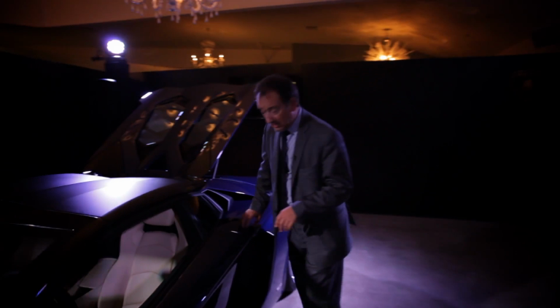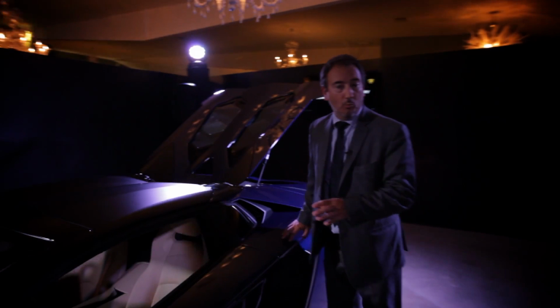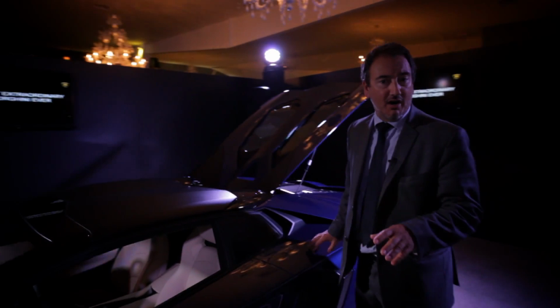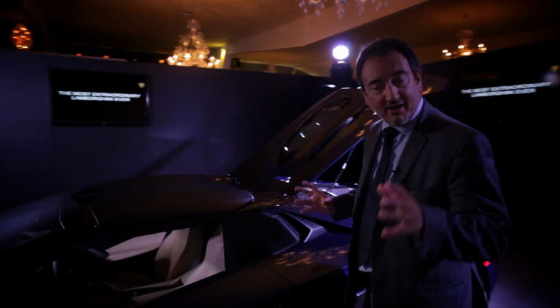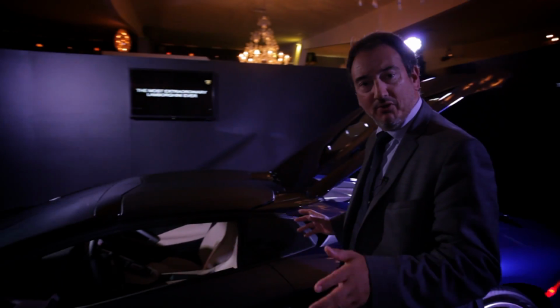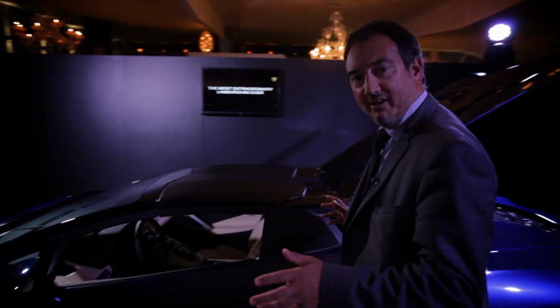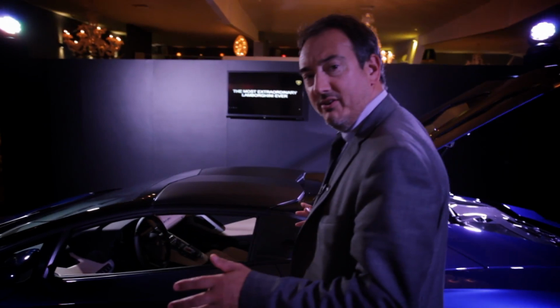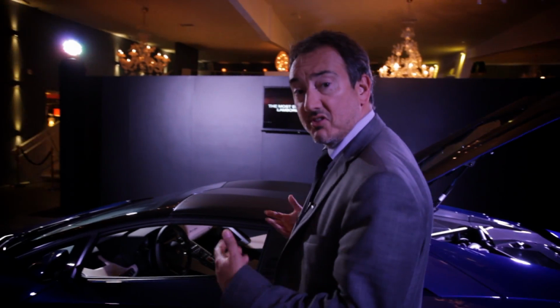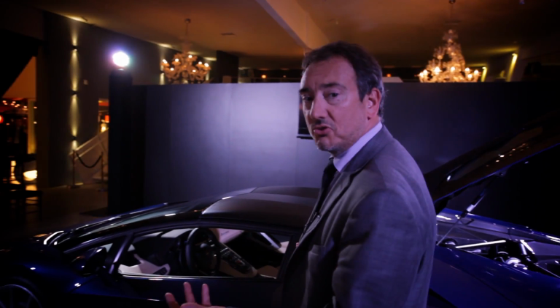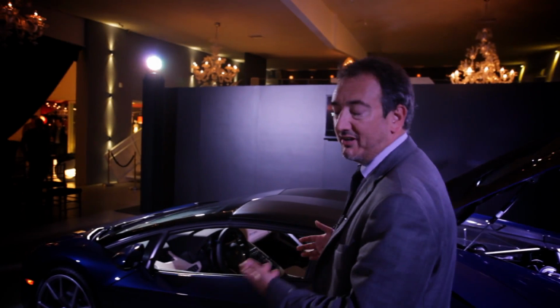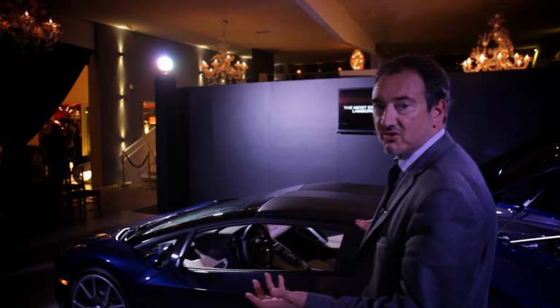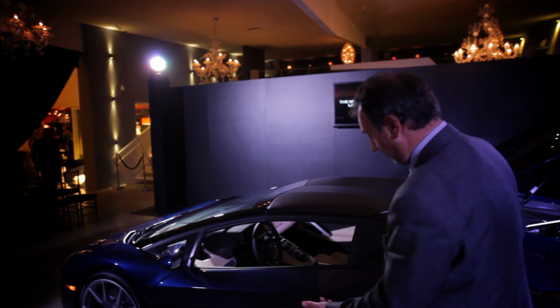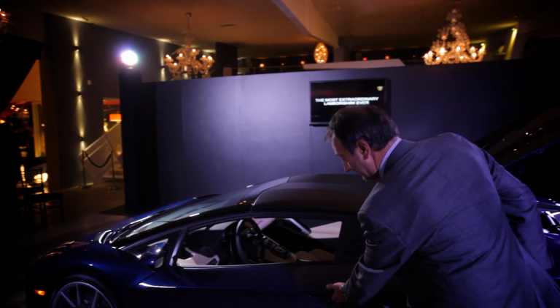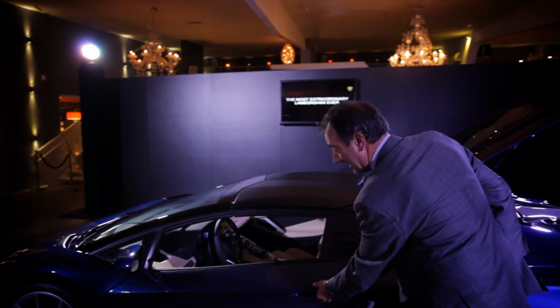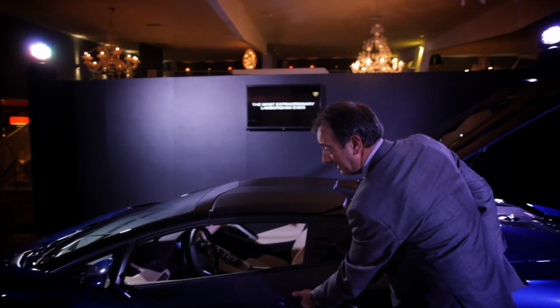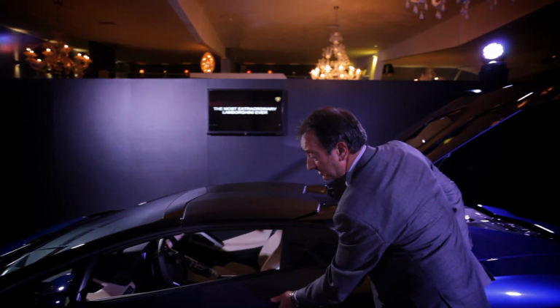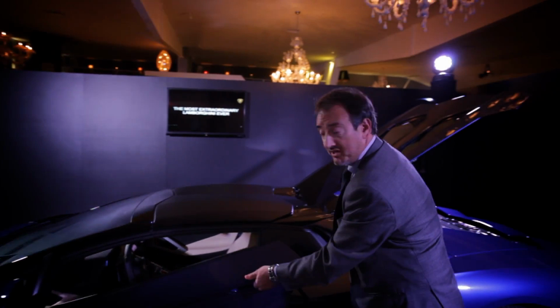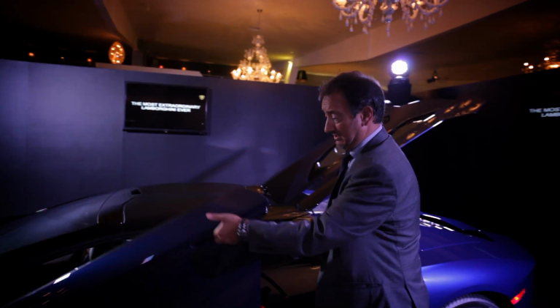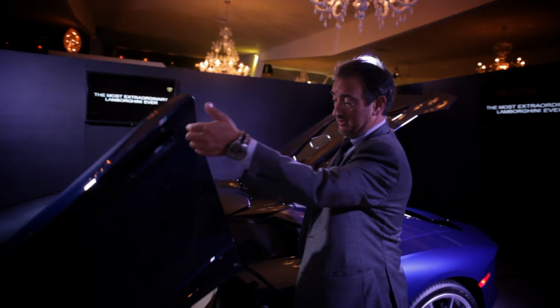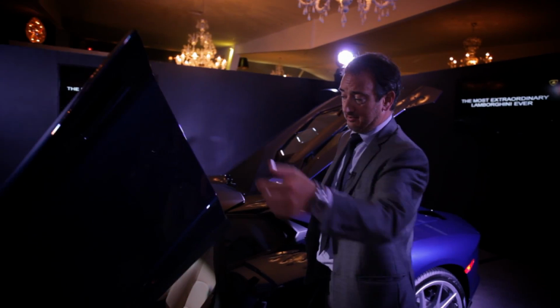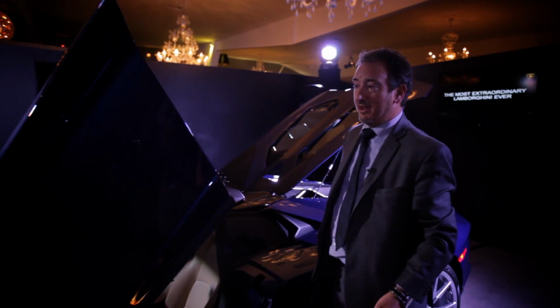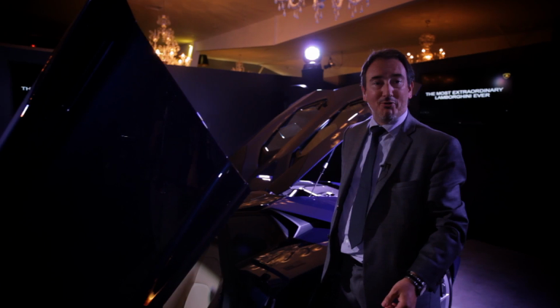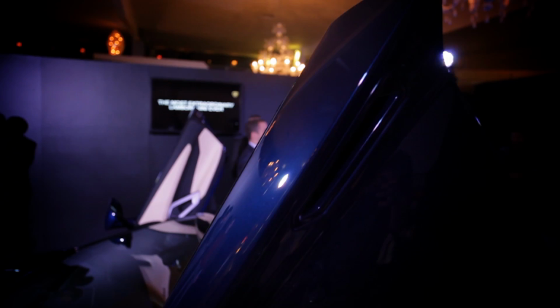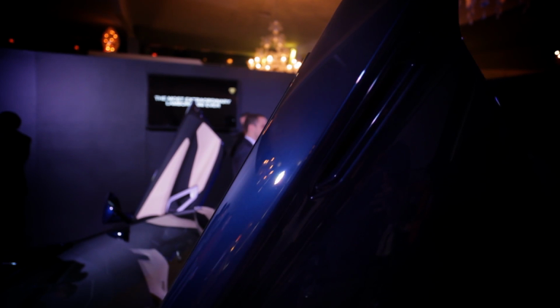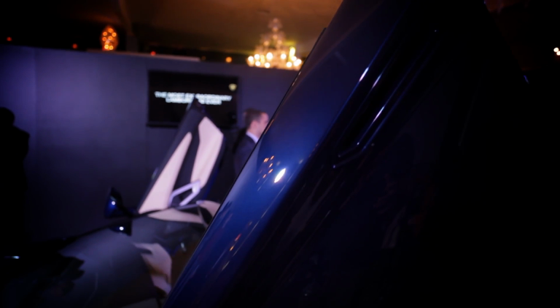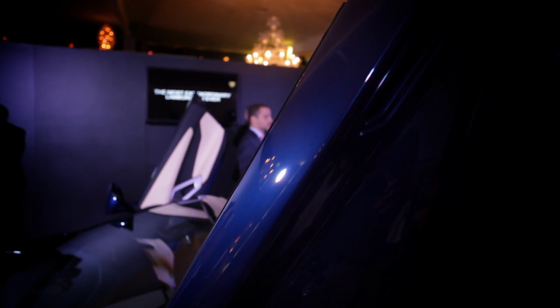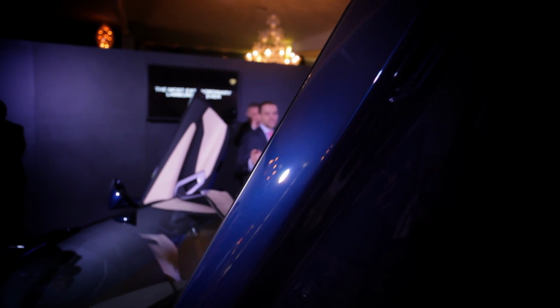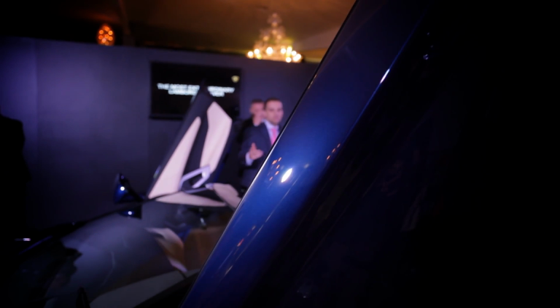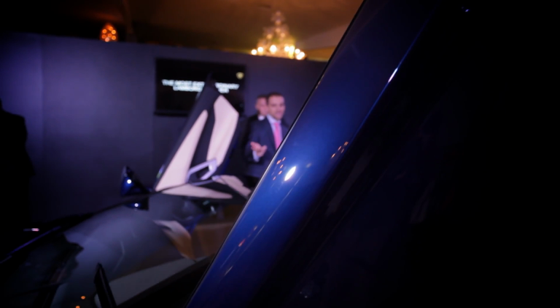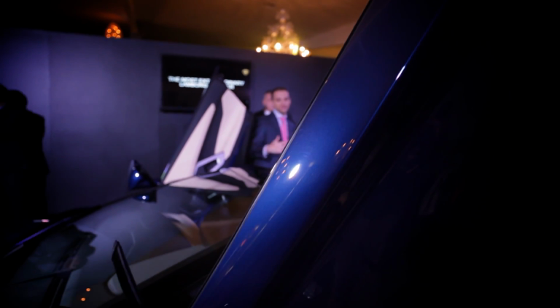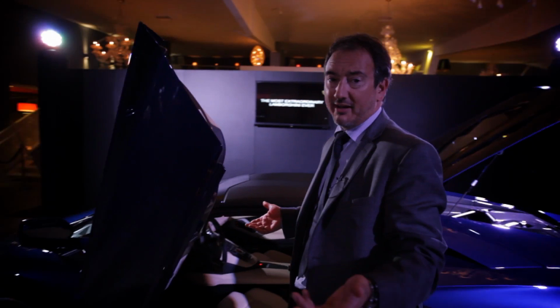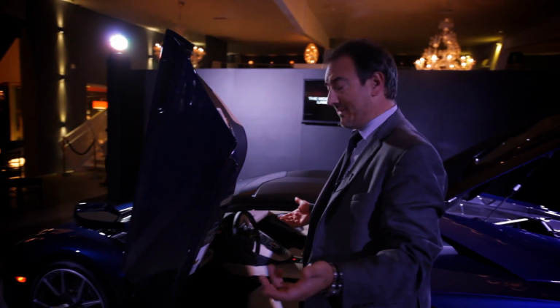This car's single most distinctive feature is the scissor doors — it's almost a trademark of Lamborghini. You just depress the panel and up goes the door. This is something that is a real wow factor curbside, as you can imagine.